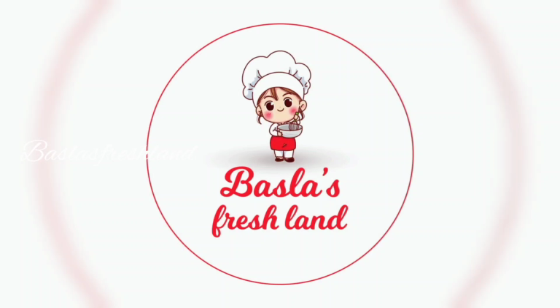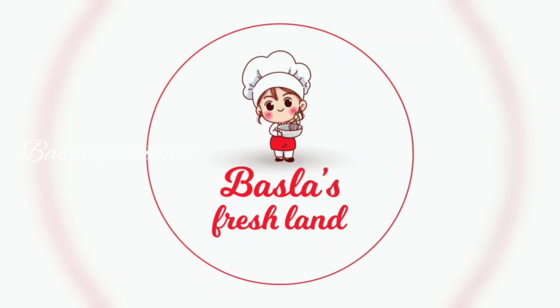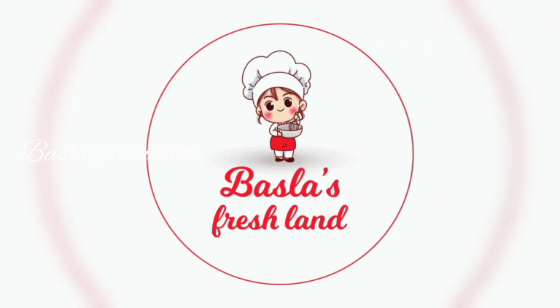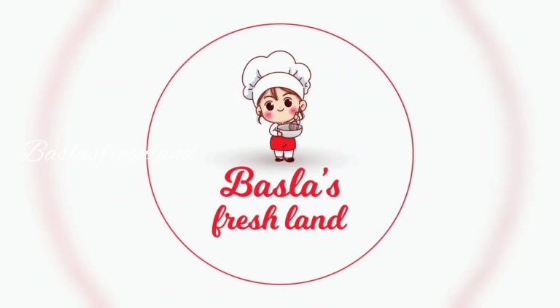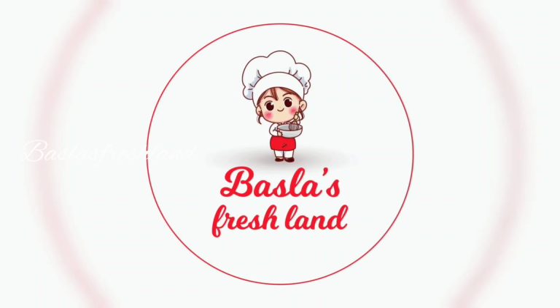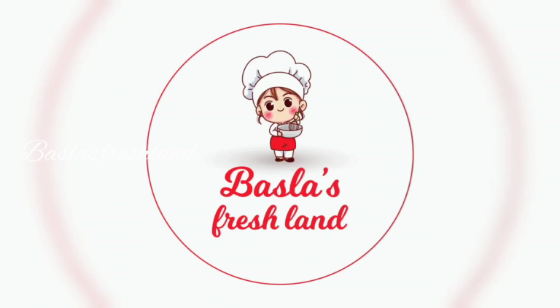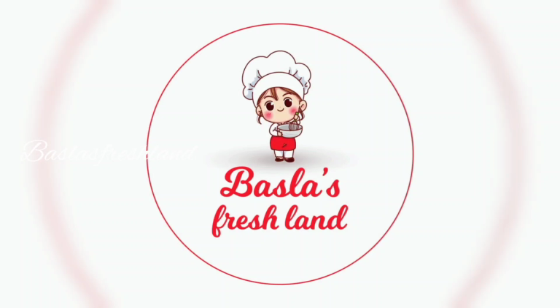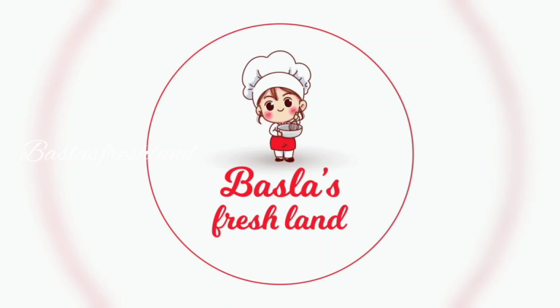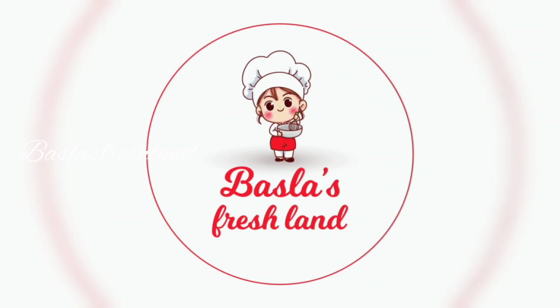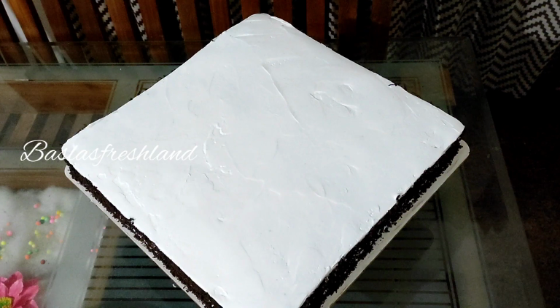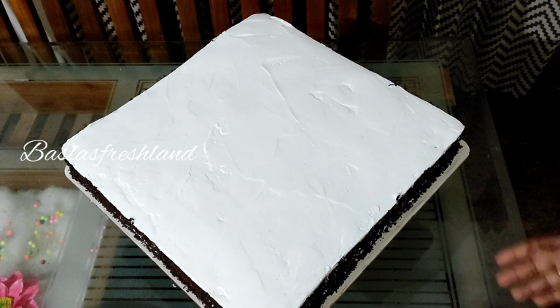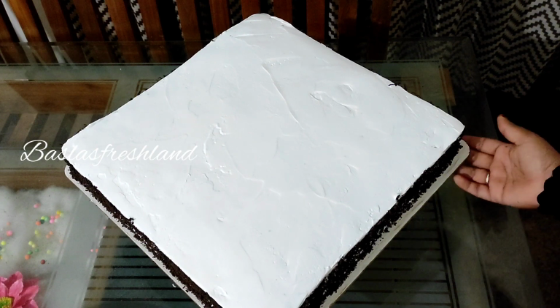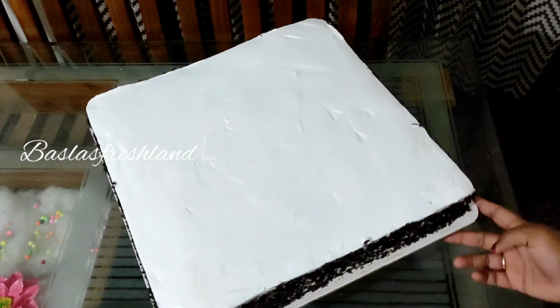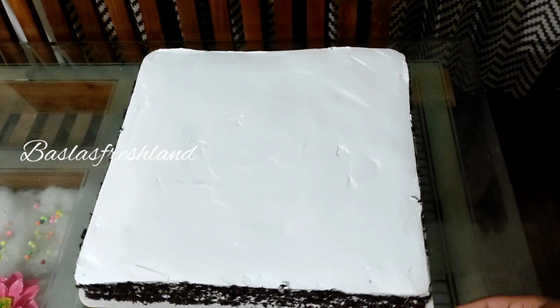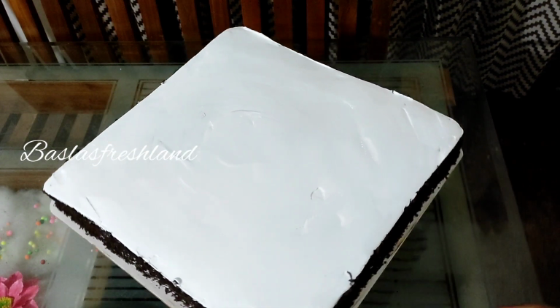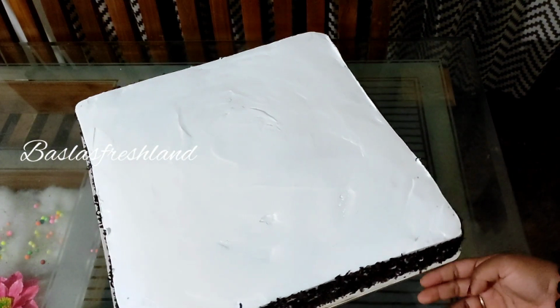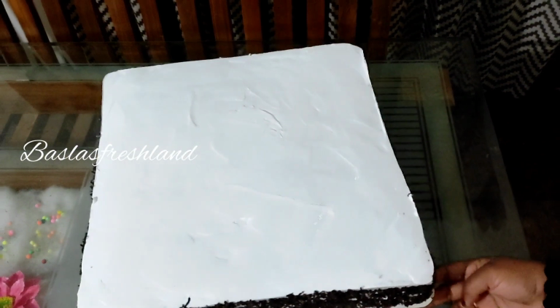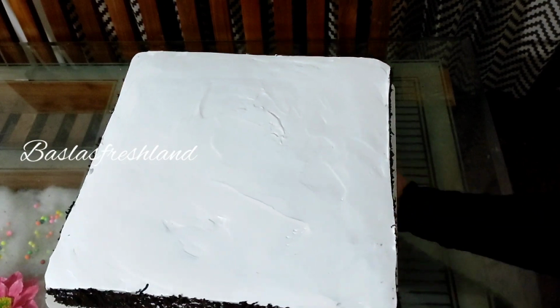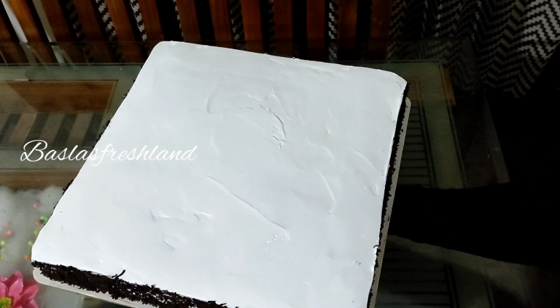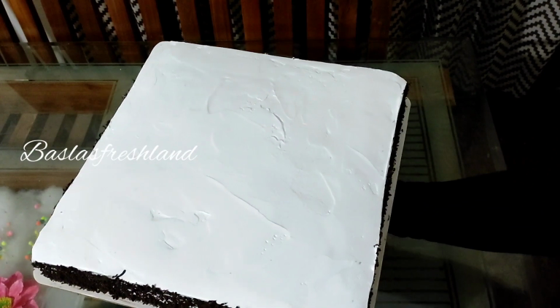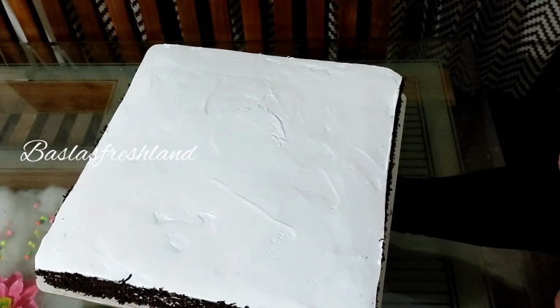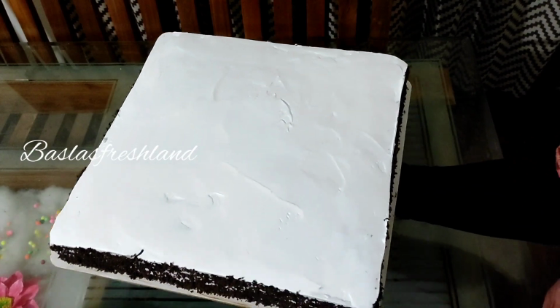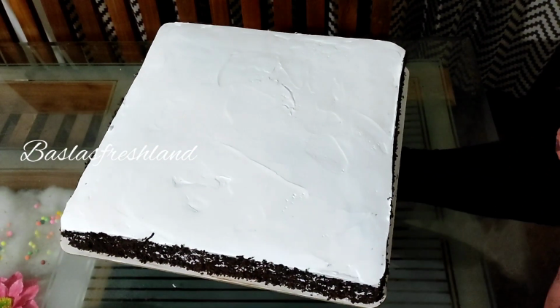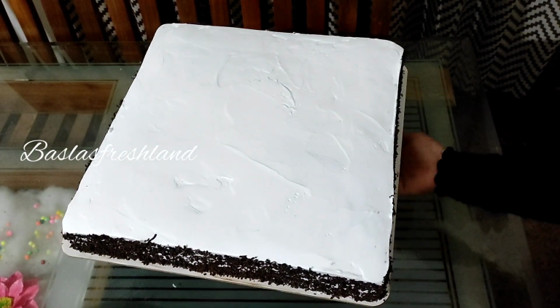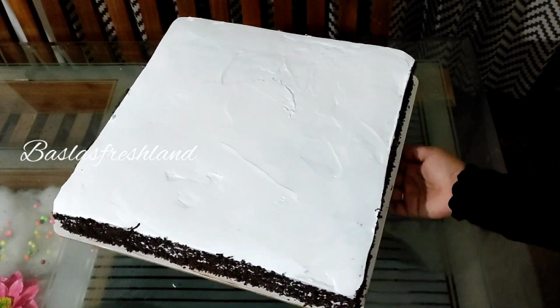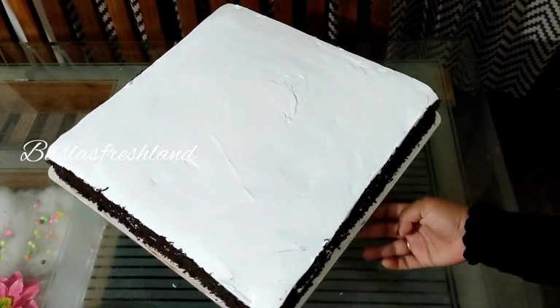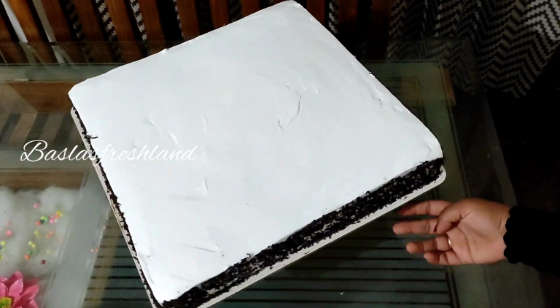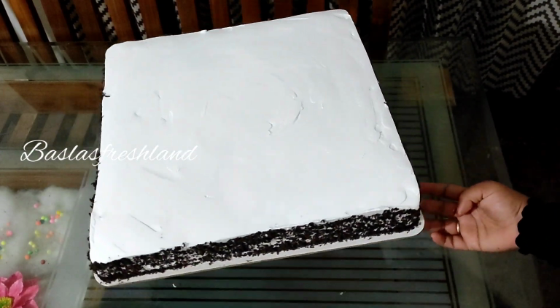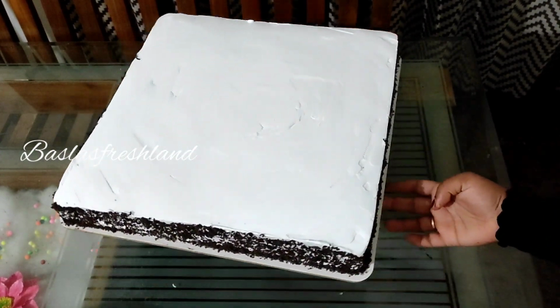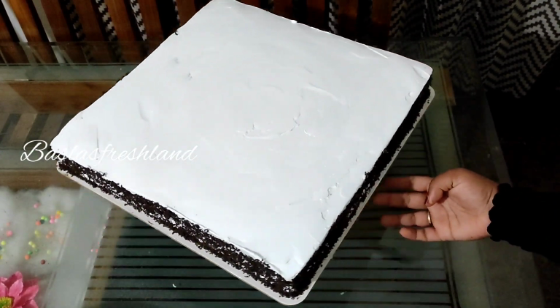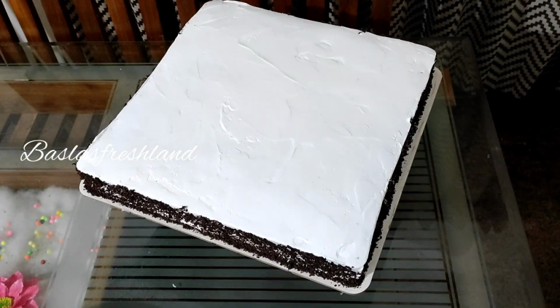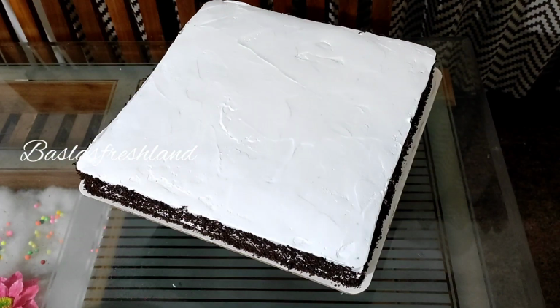Hello friends, welcome back to Bussla's Freshland. This is a square cake. This is a black forest cake, shown here on the side.